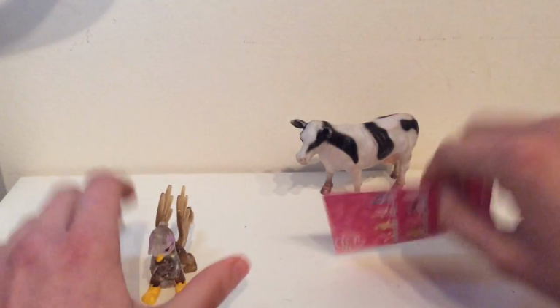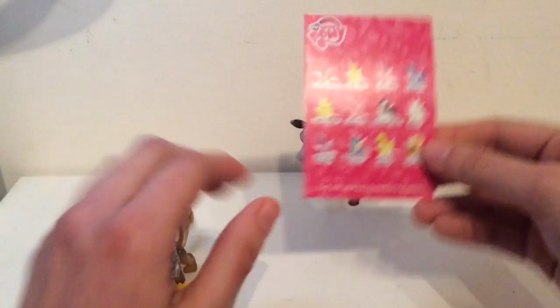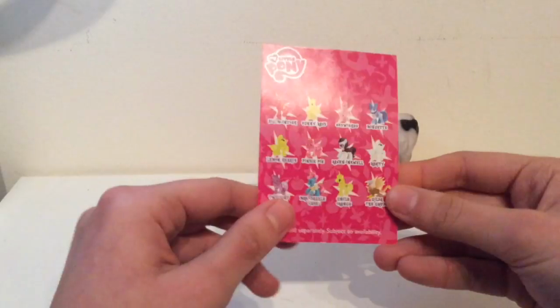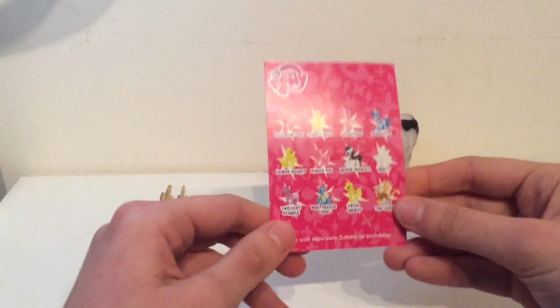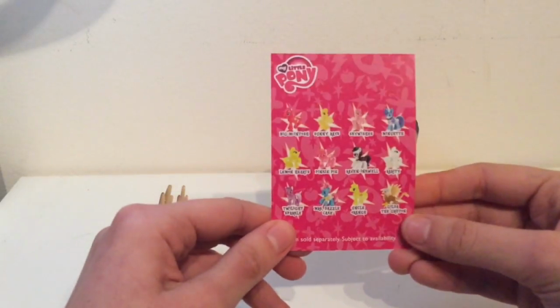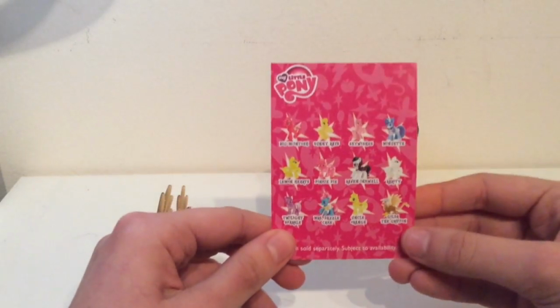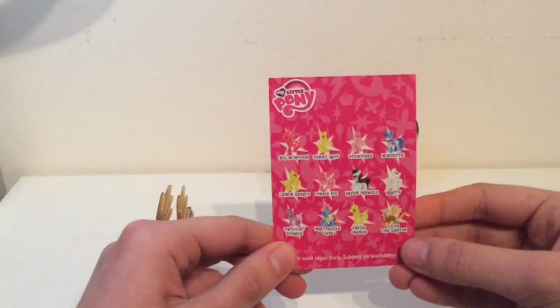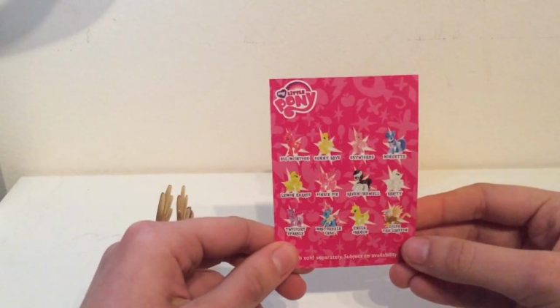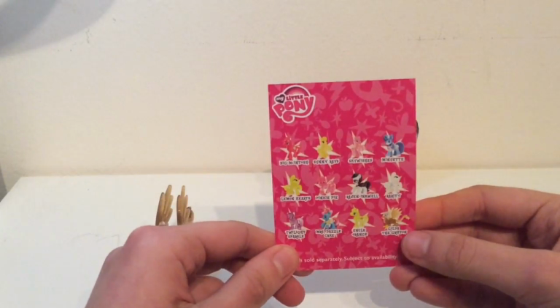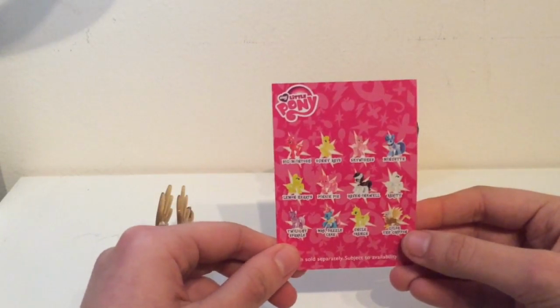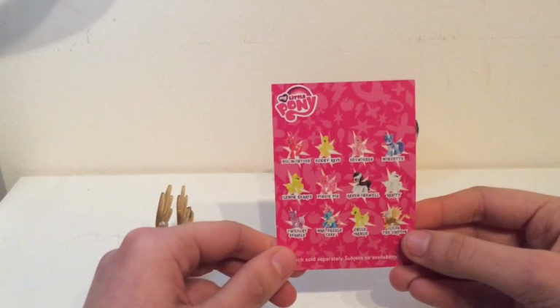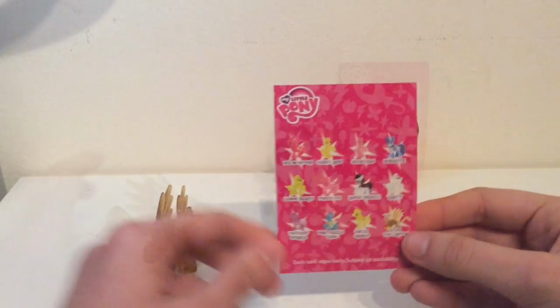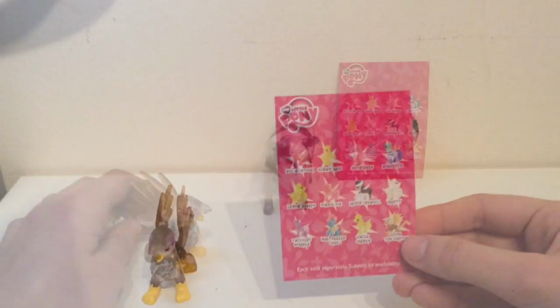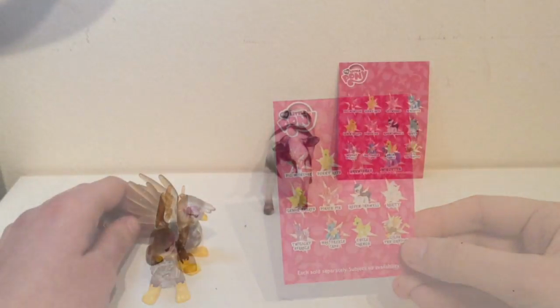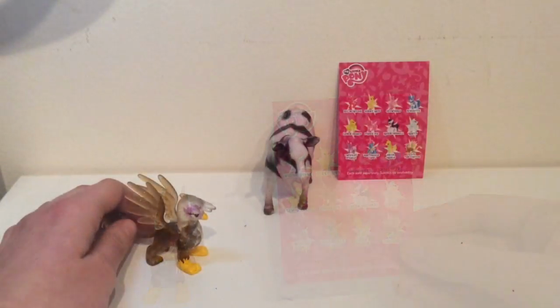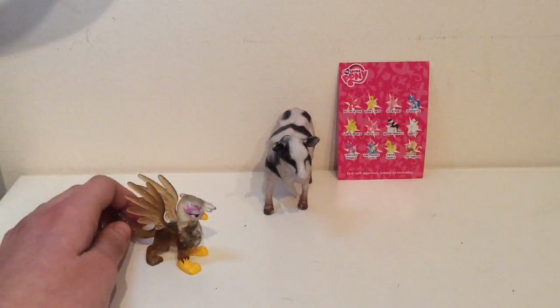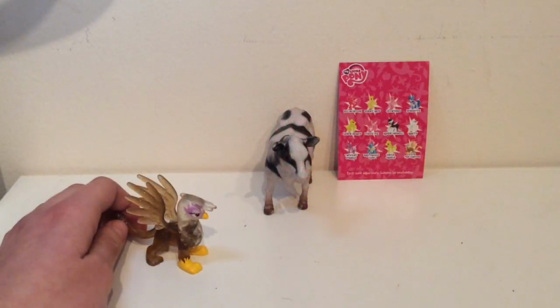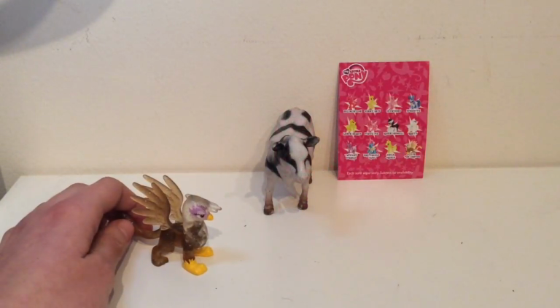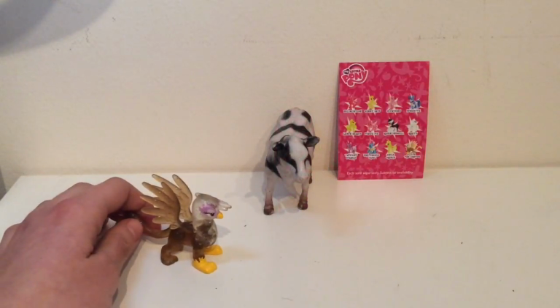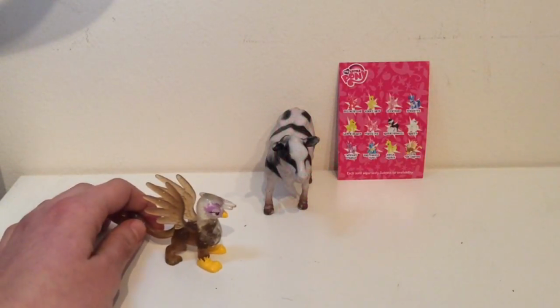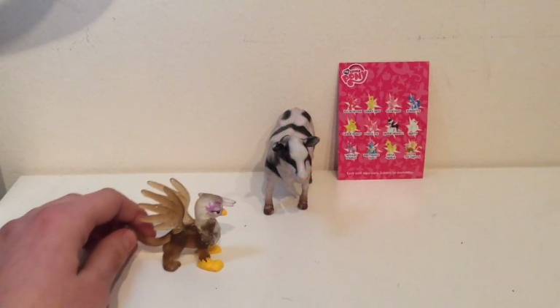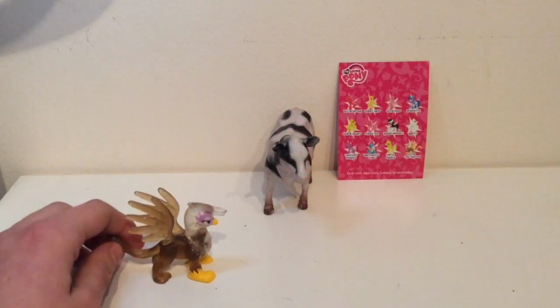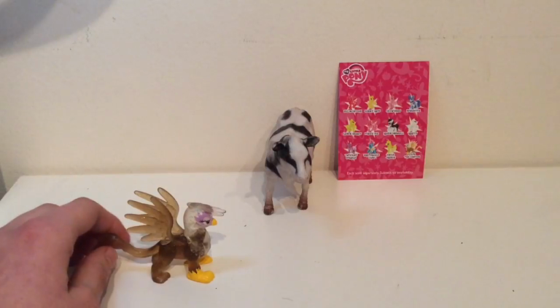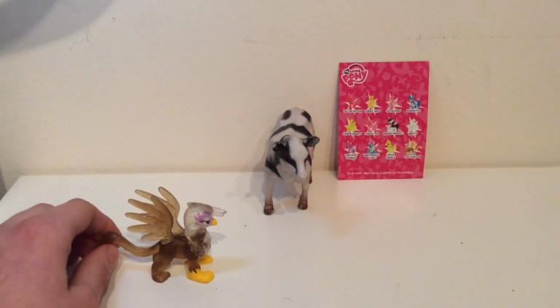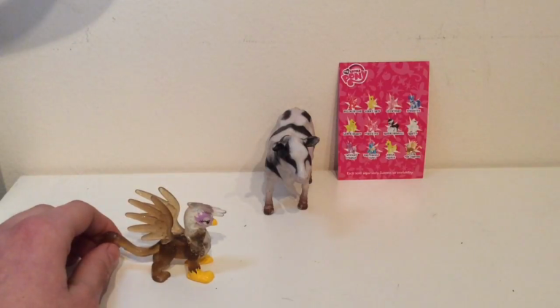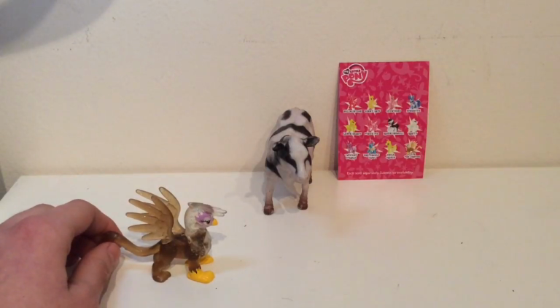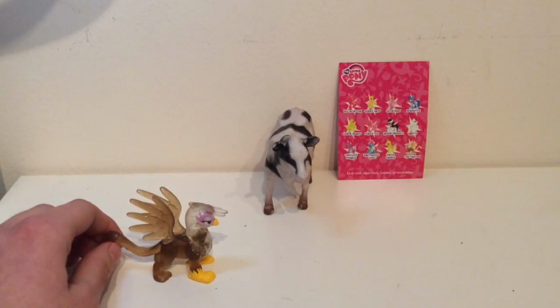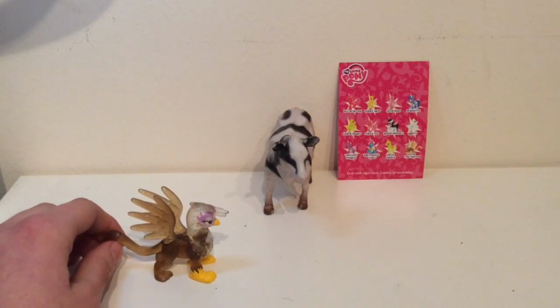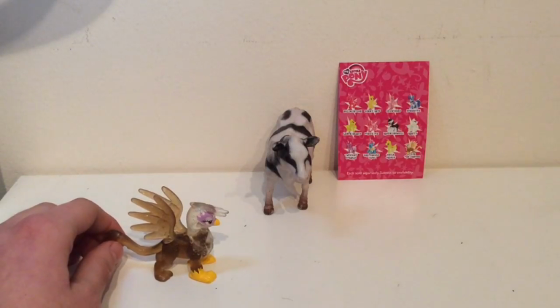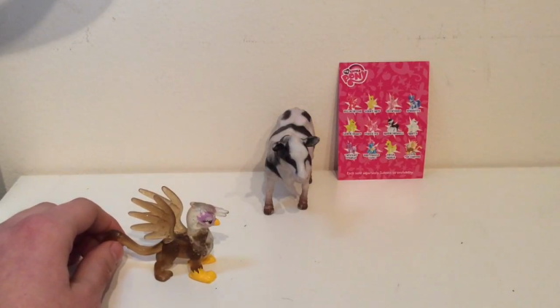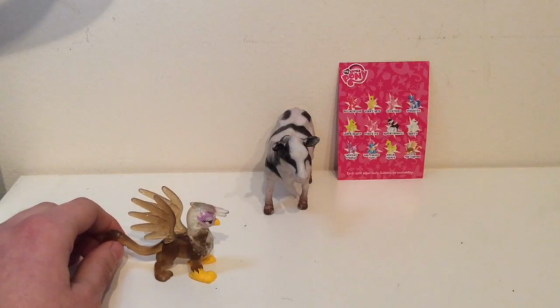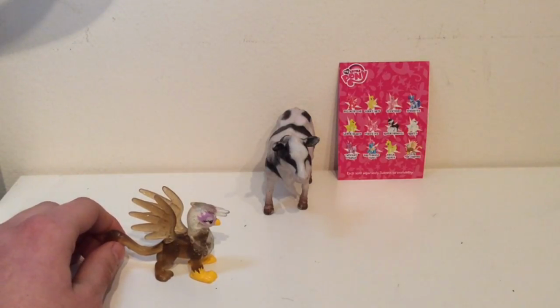Here are all the other ponies we can collect. Comment what your favourite pony is. I hope you guys enjoyed the video. Bye! Bye!